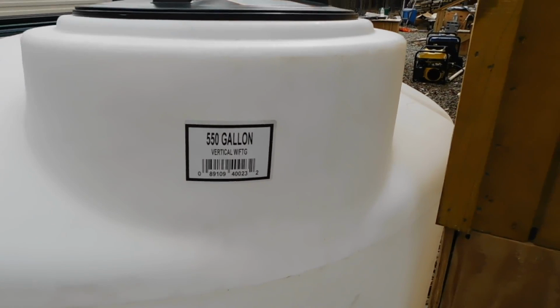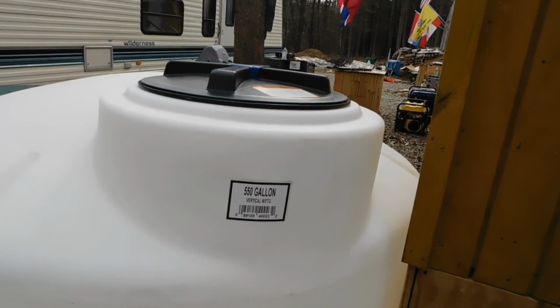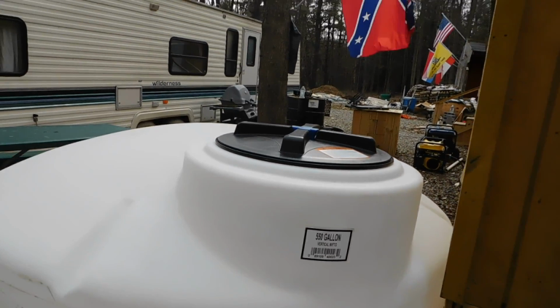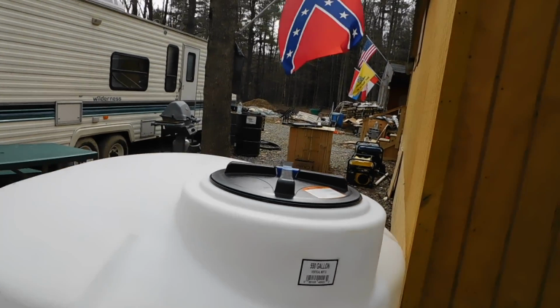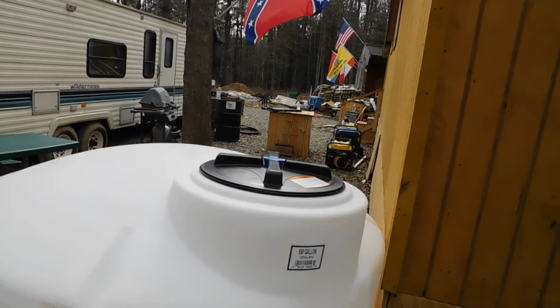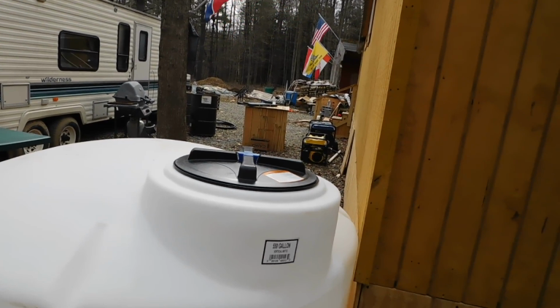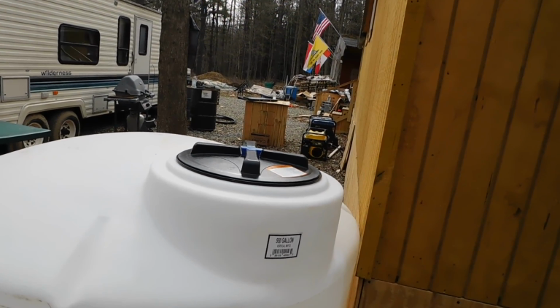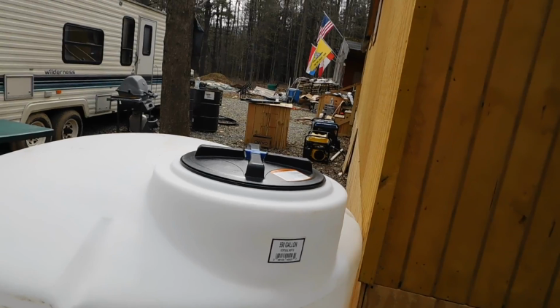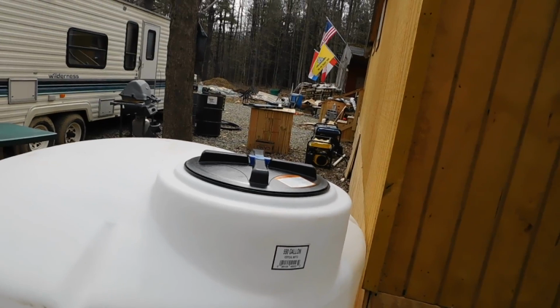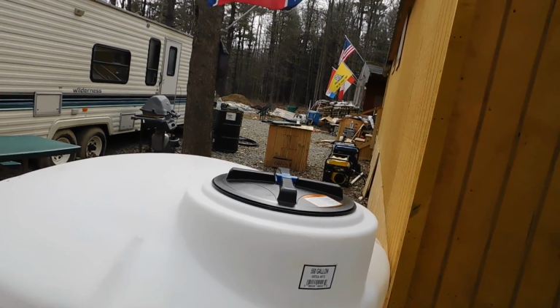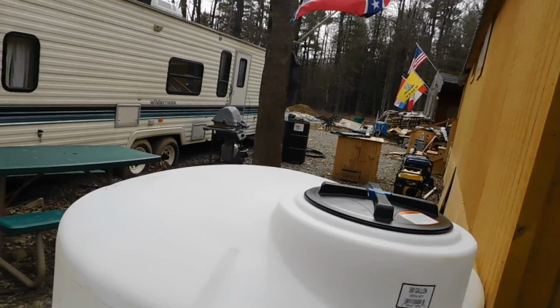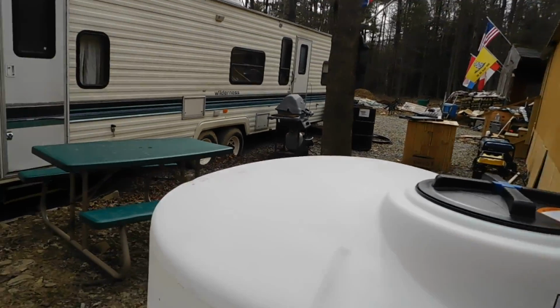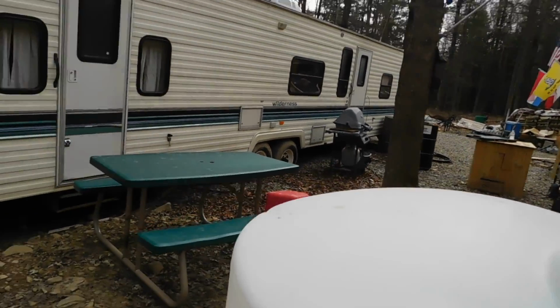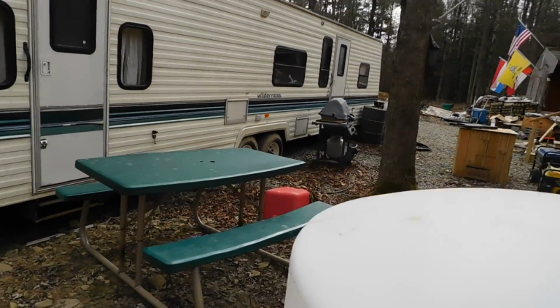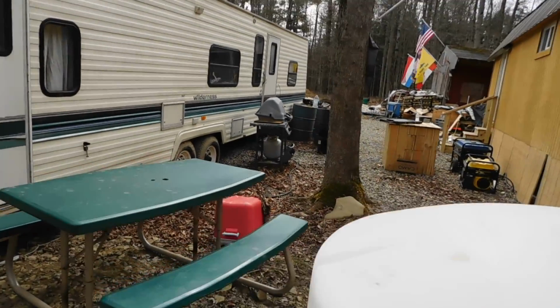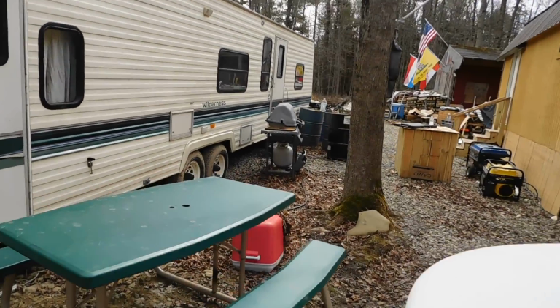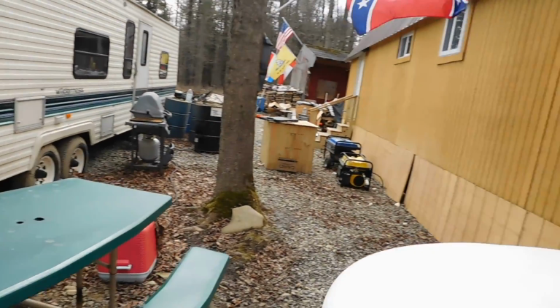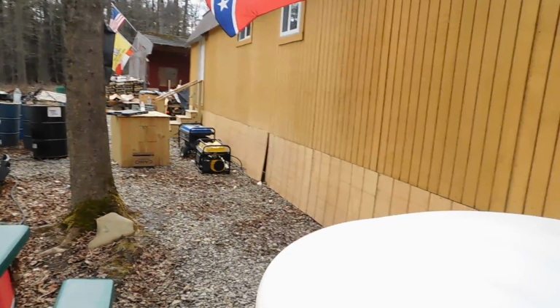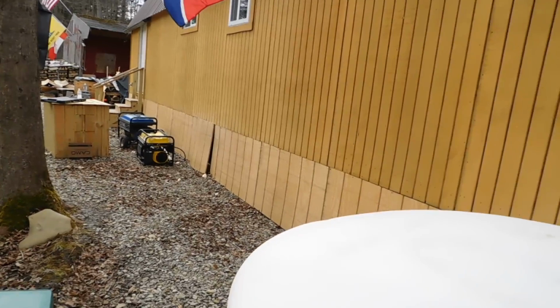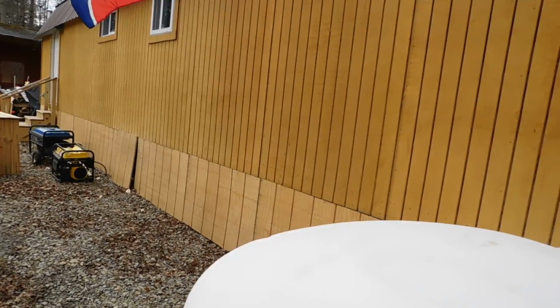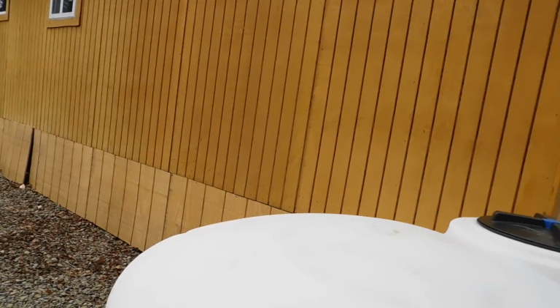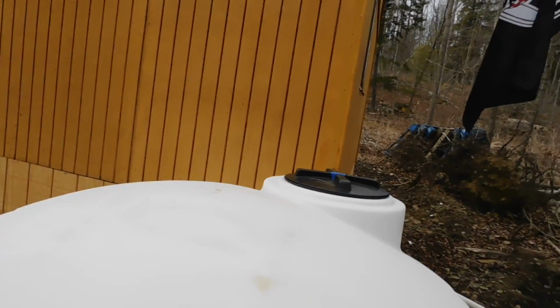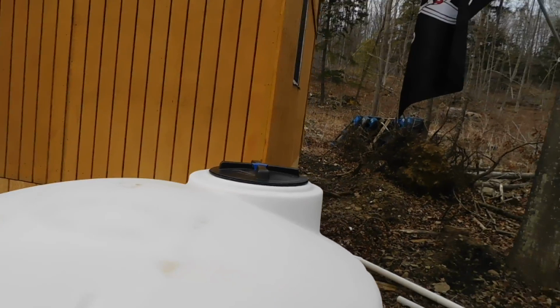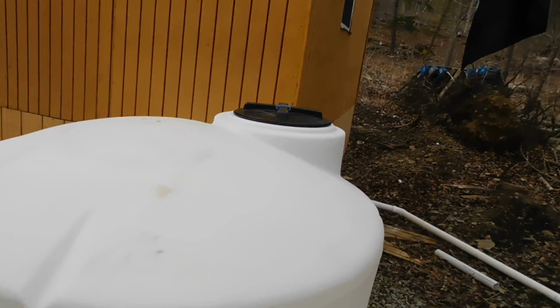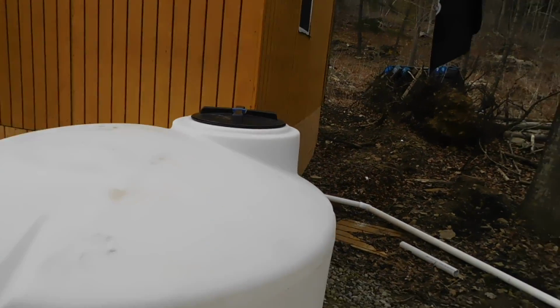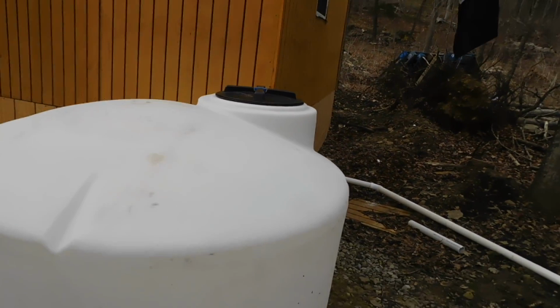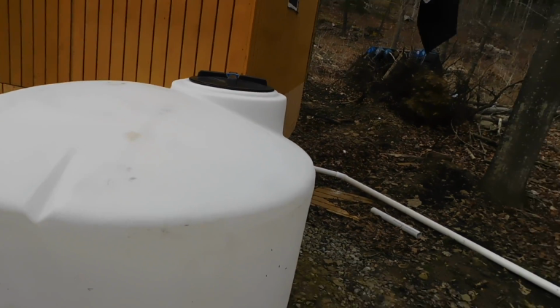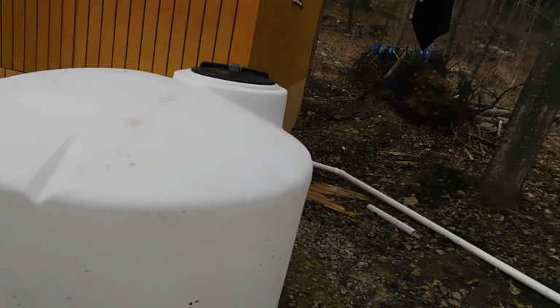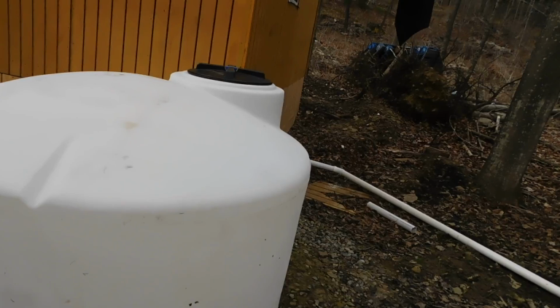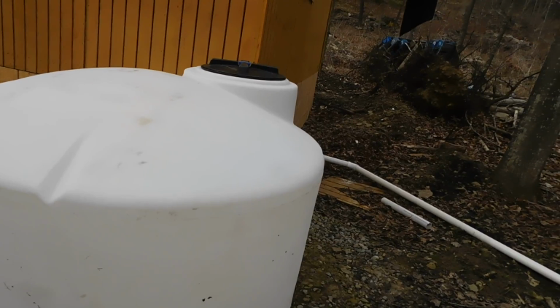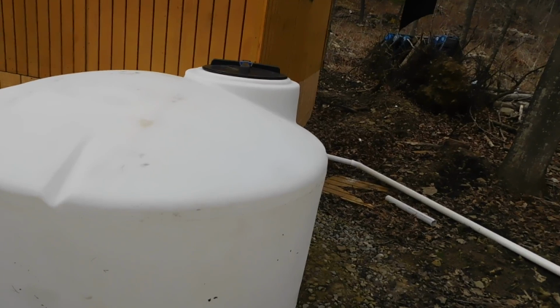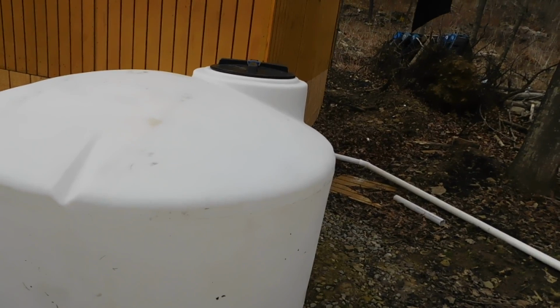Our water needs are going to be just fine and we're not going to have to worry about that. Now some of you guys are probably saying, okay, what are you going to do when it's wintertime? Well, first of all, I will be spray painting this whole thing black.